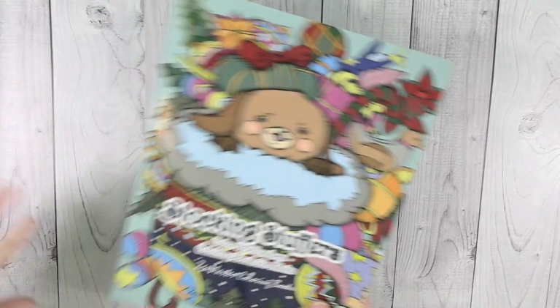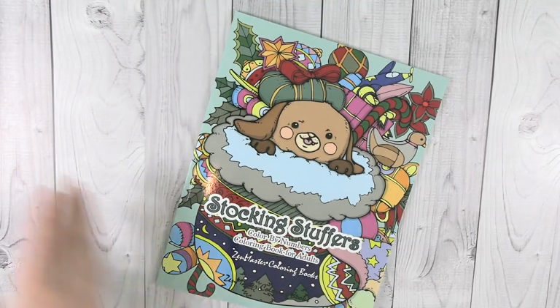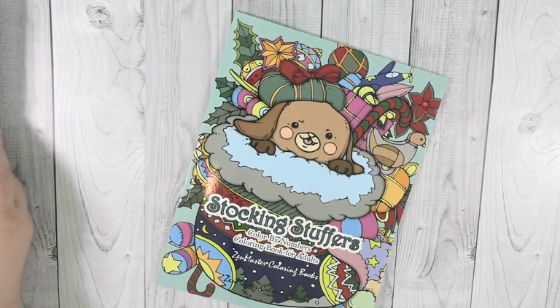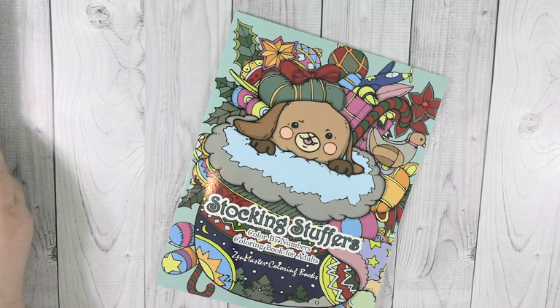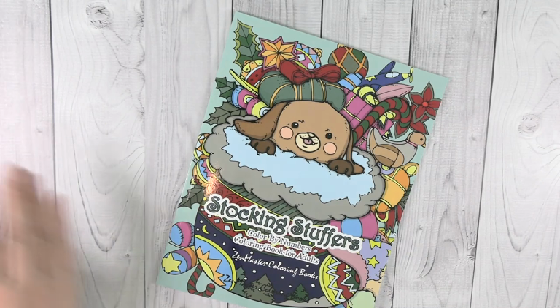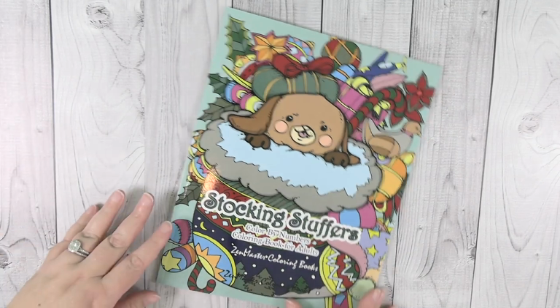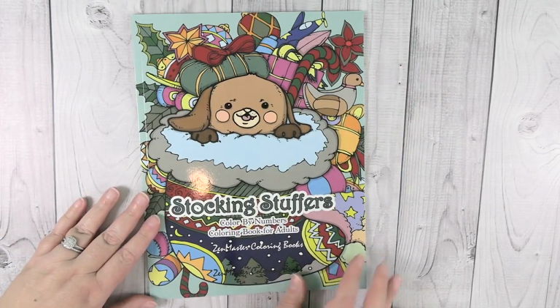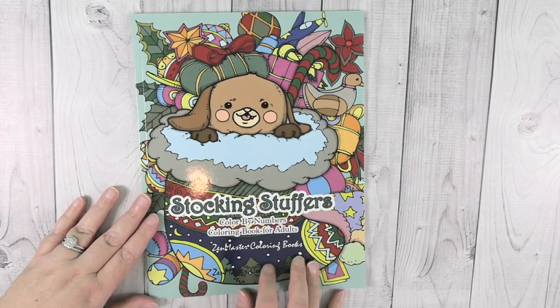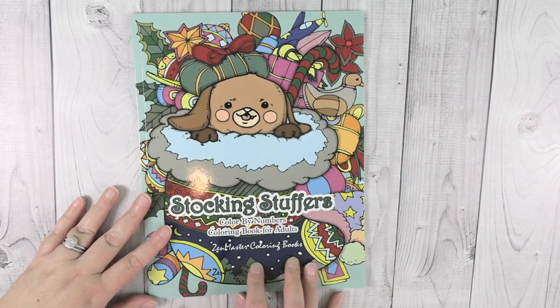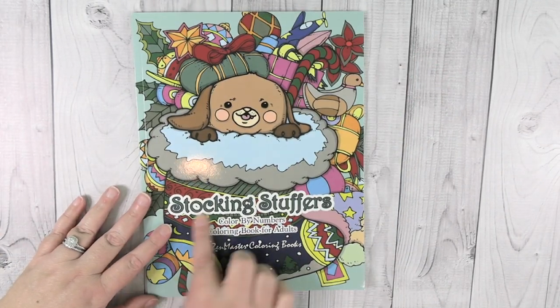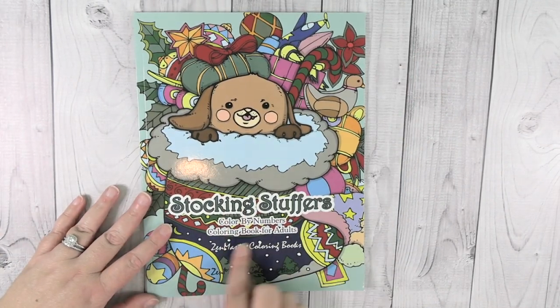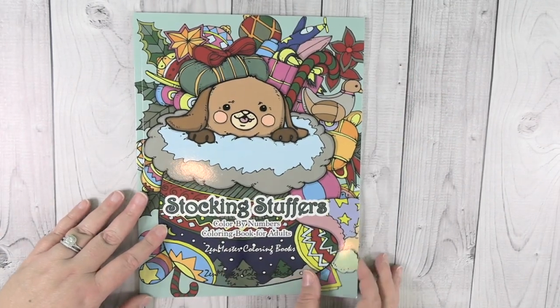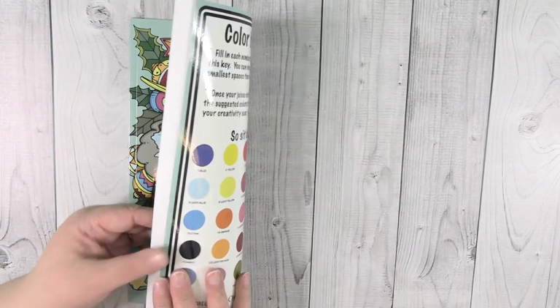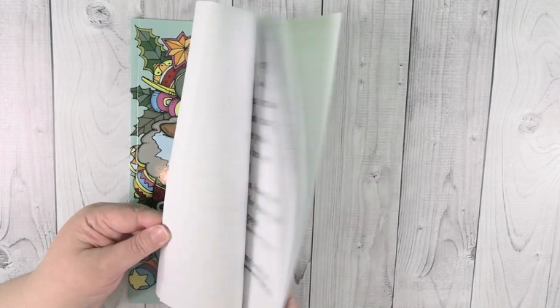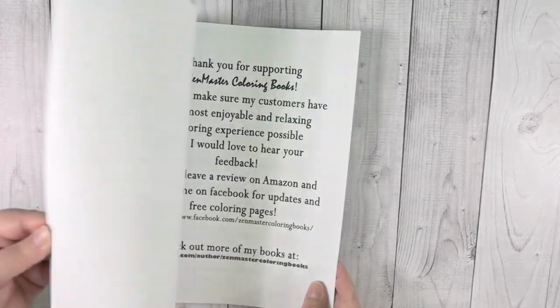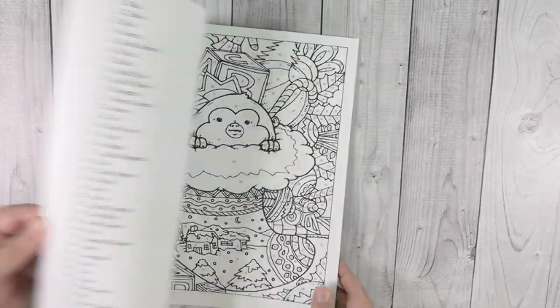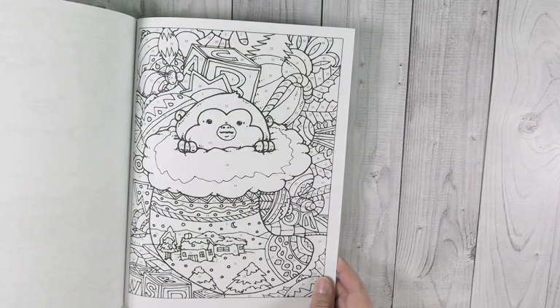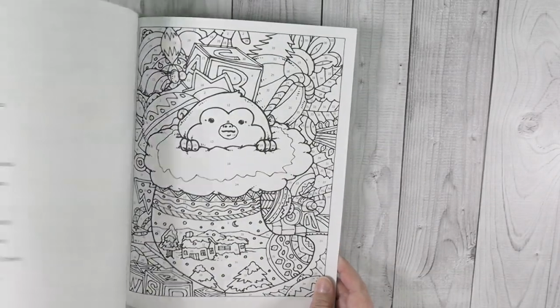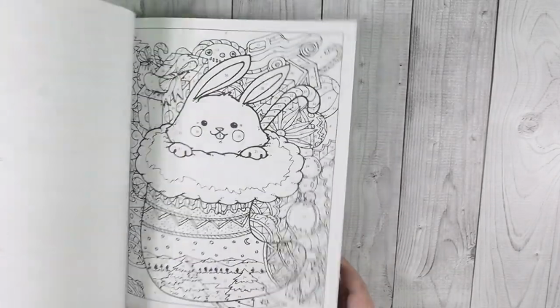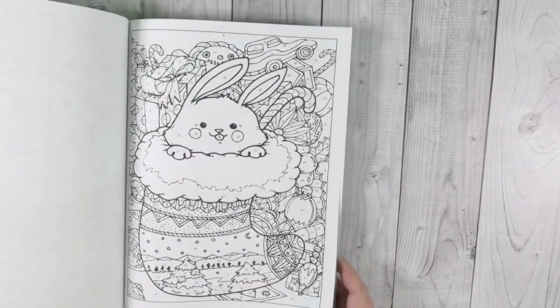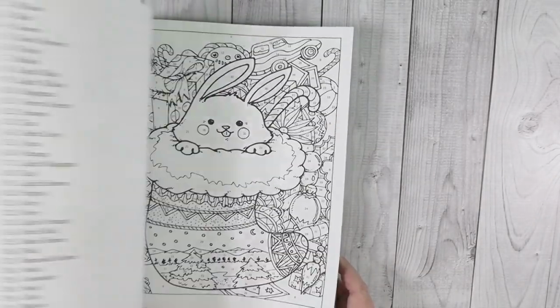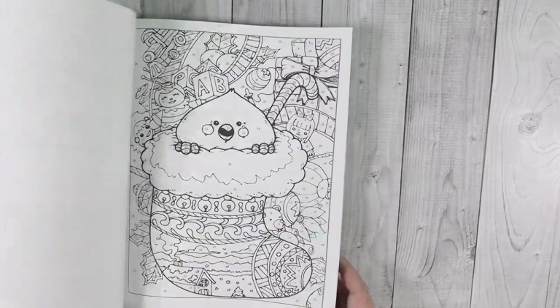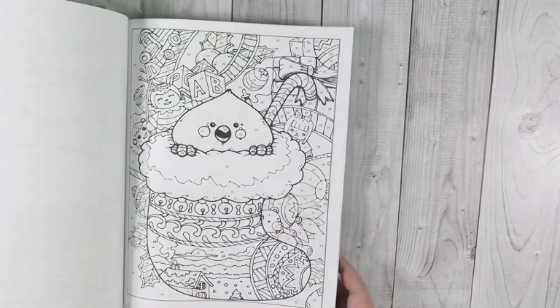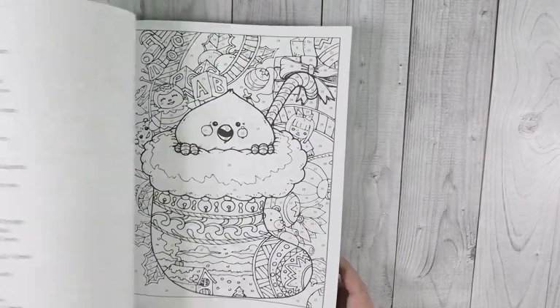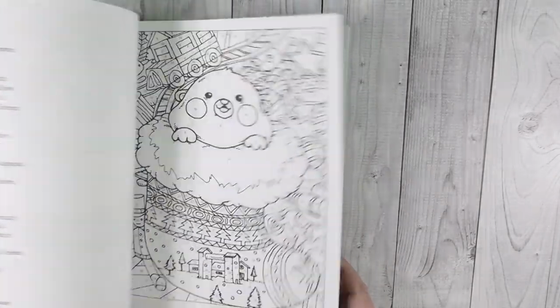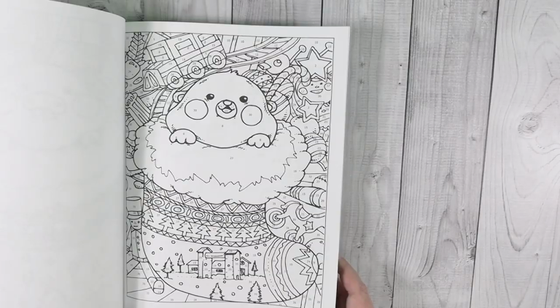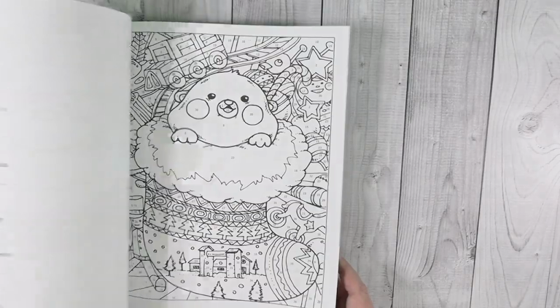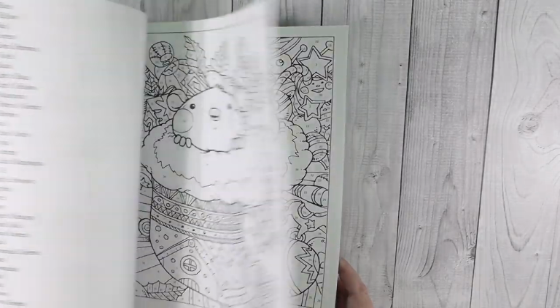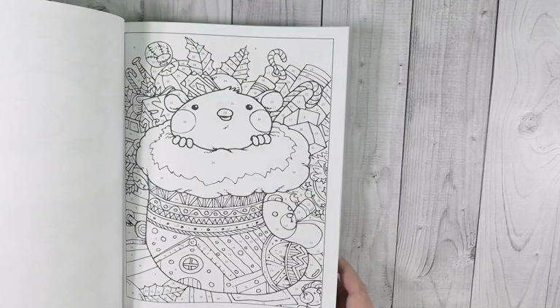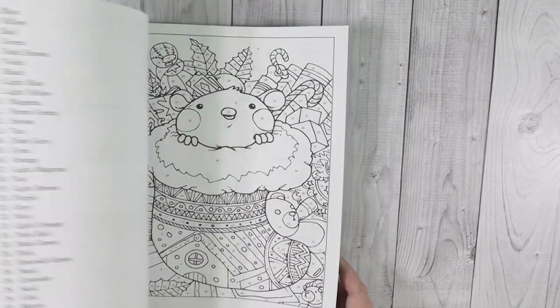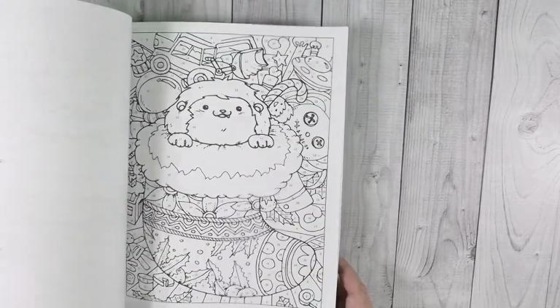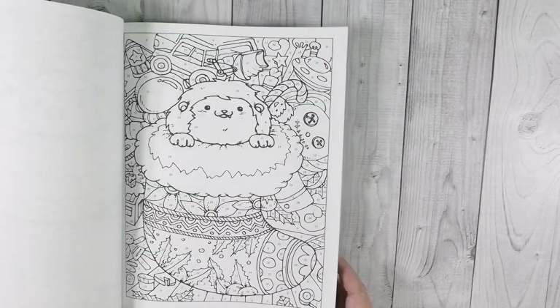I also have another Zen Master — Stocking Stuffer Color by Number. It's the same concept but with all these little critters in stockings. I think that's adorable.